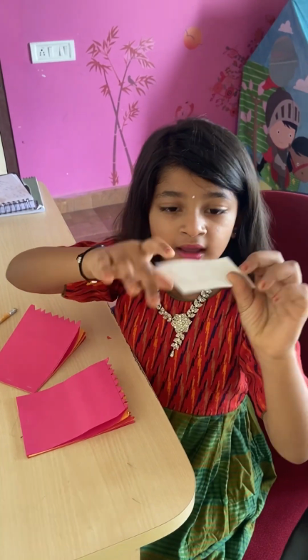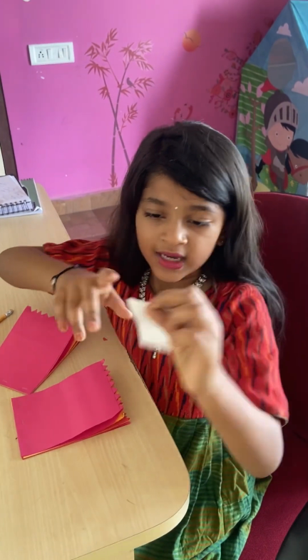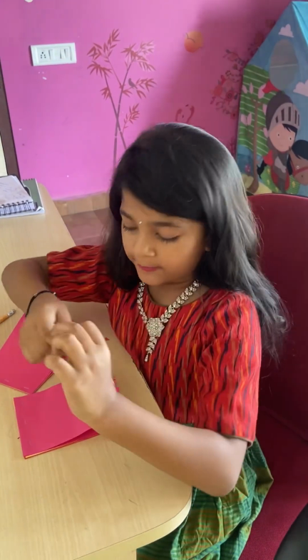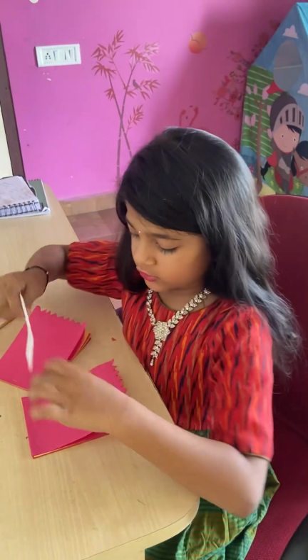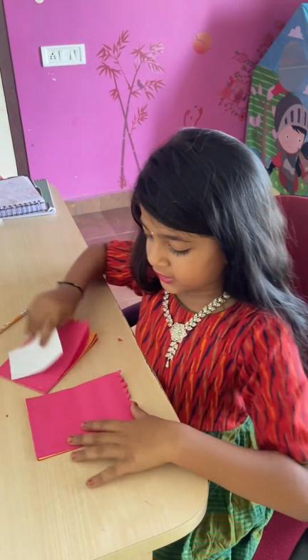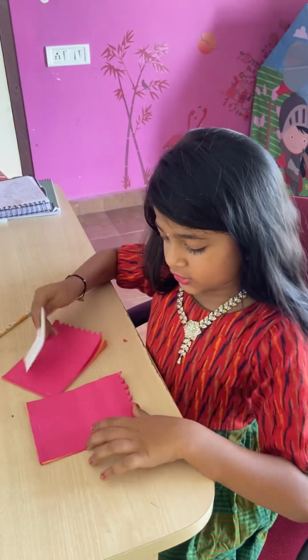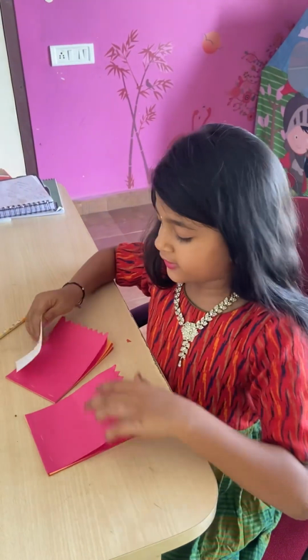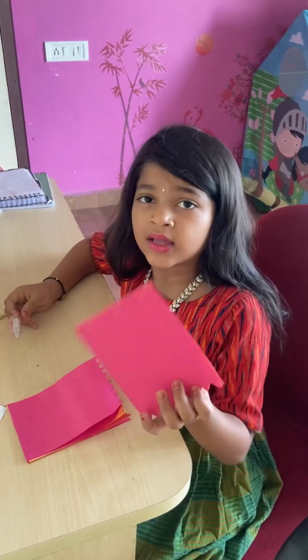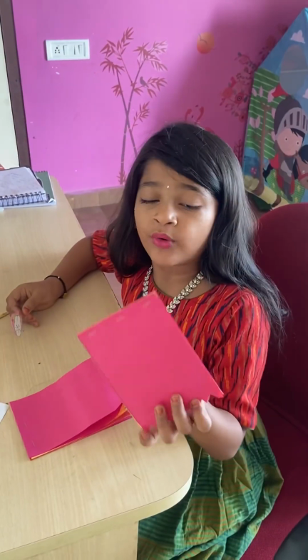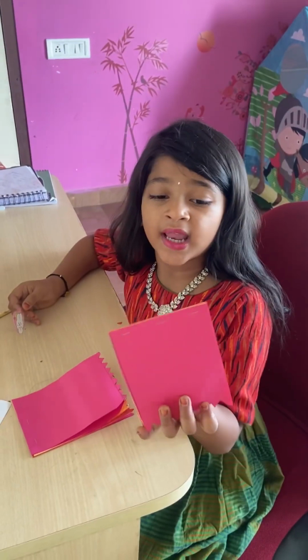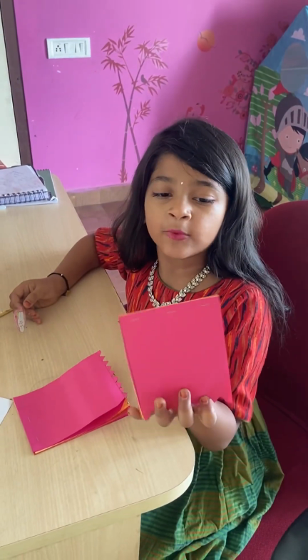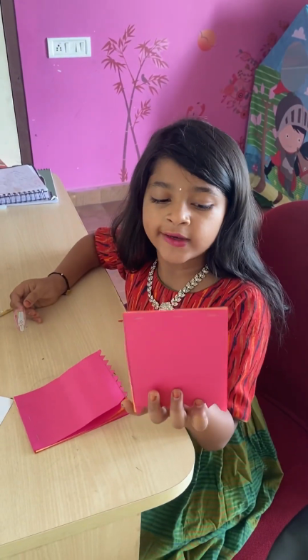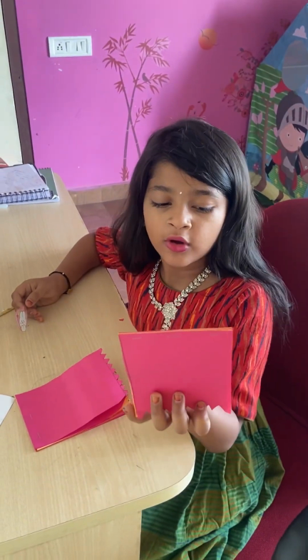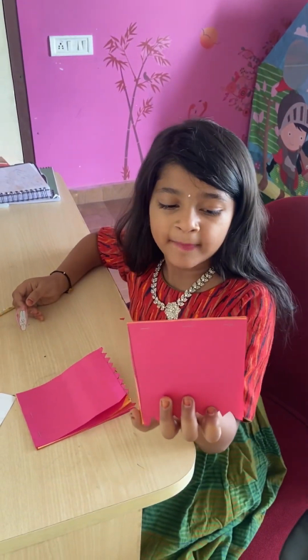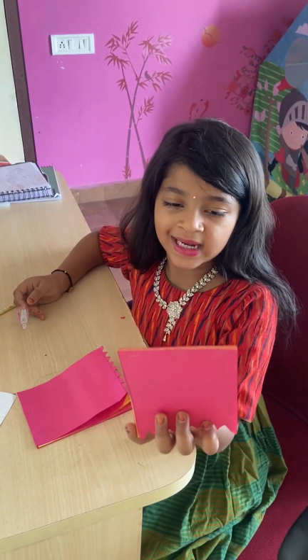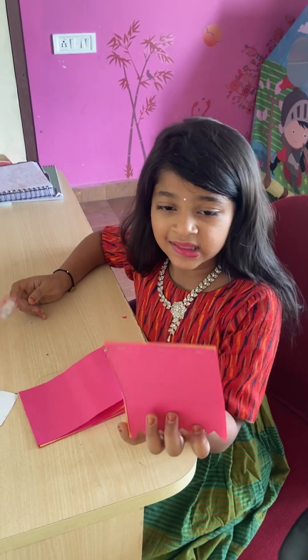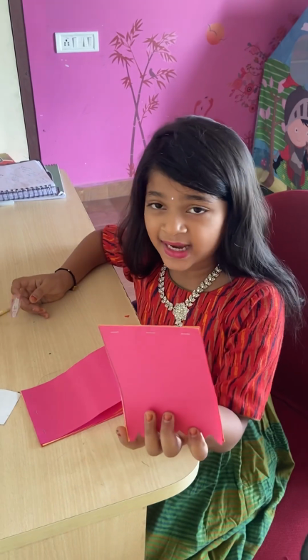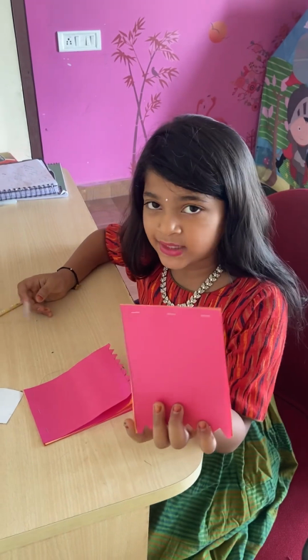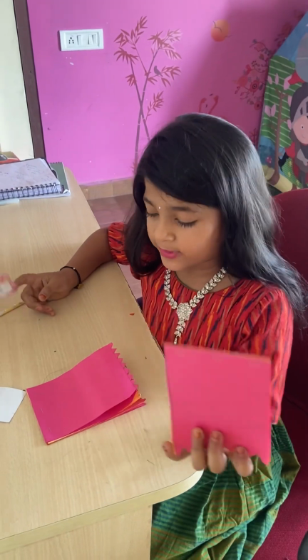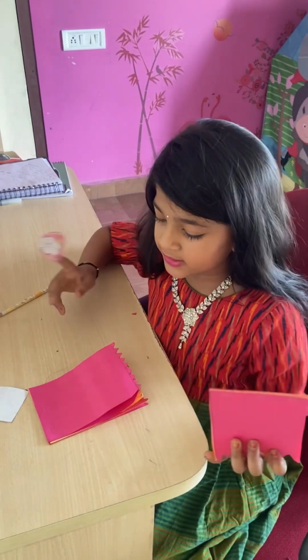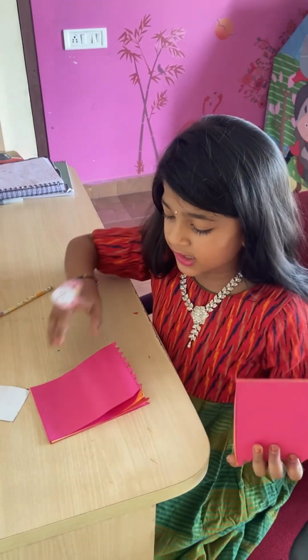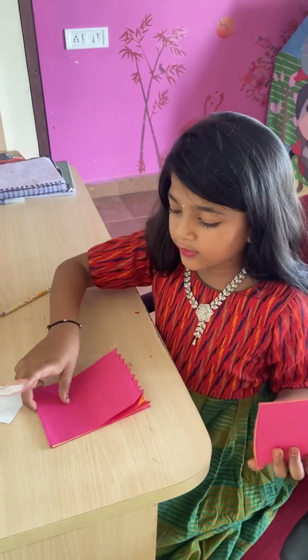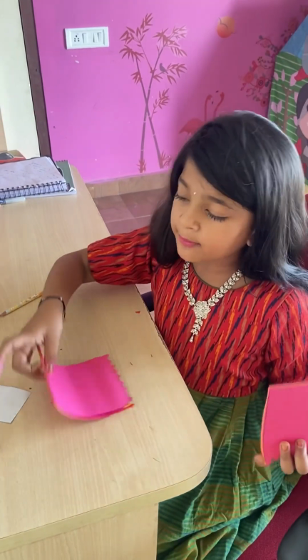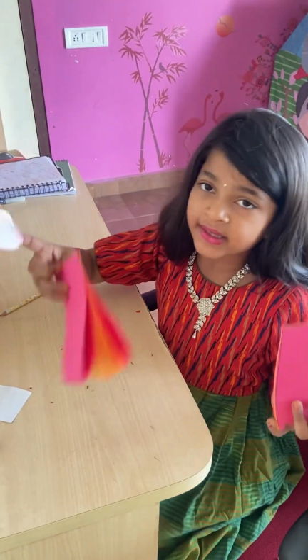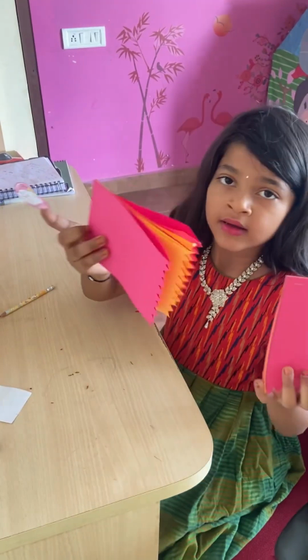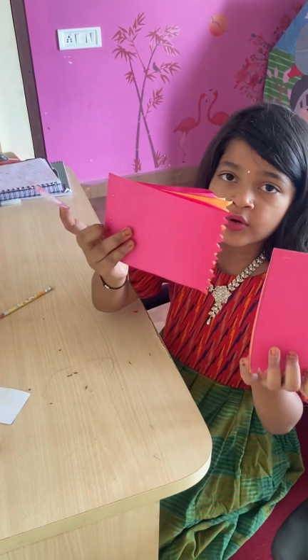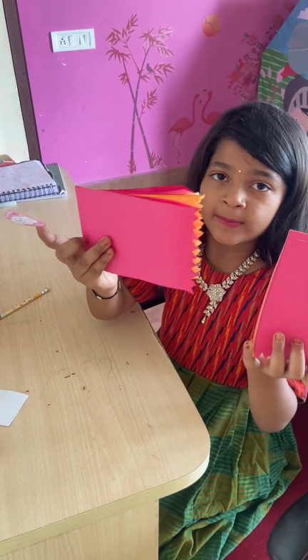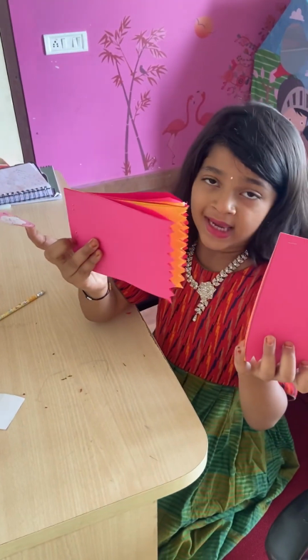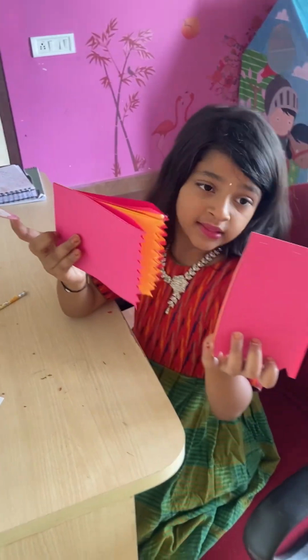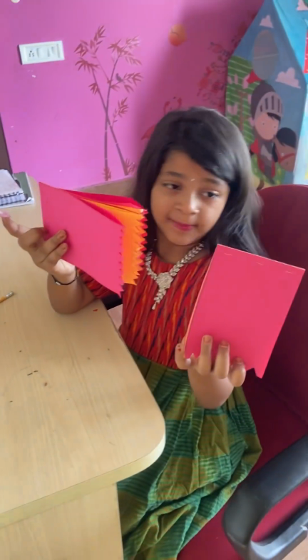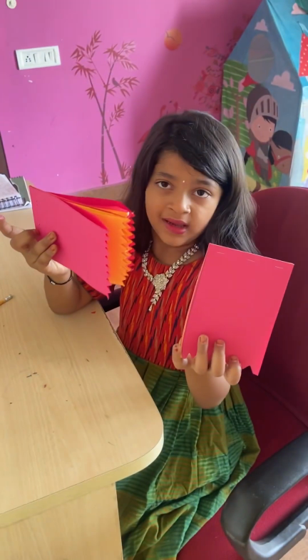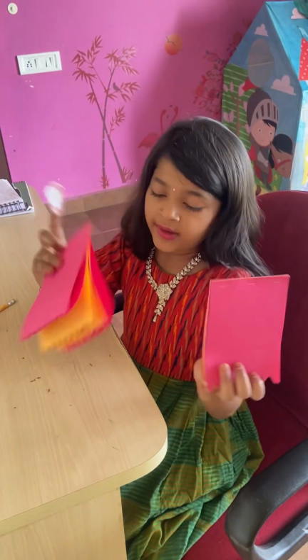Now I am going to stick them on. One I am going to make like a standing shape, and another one I am going to make like a sleeping shape.